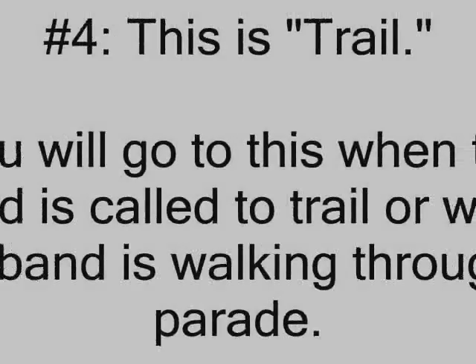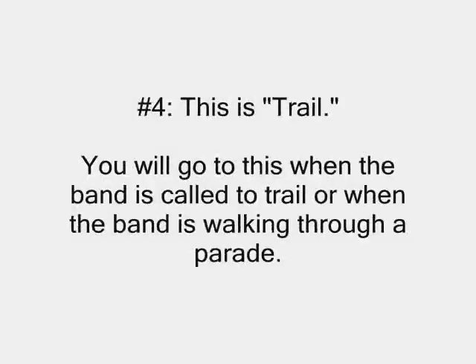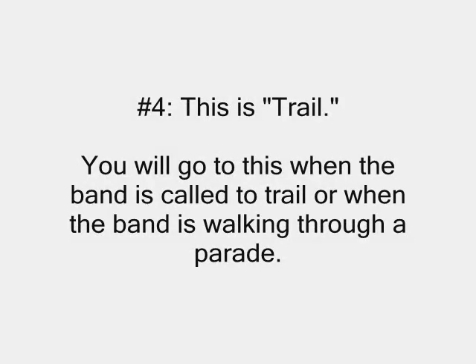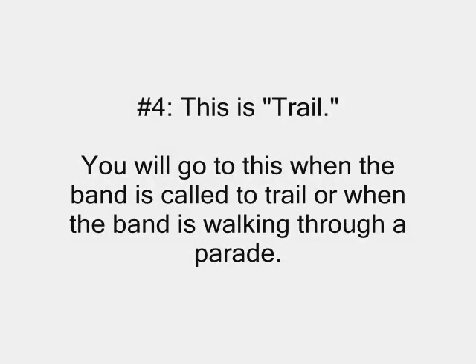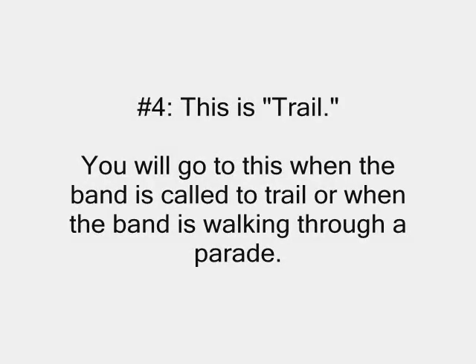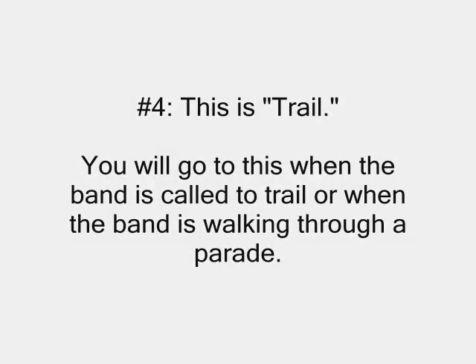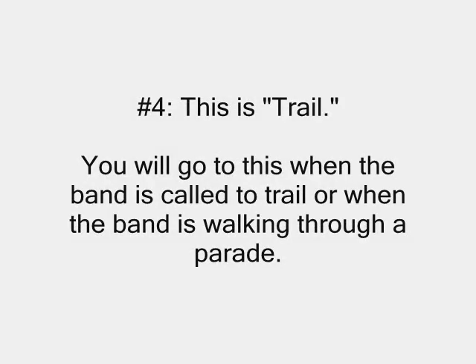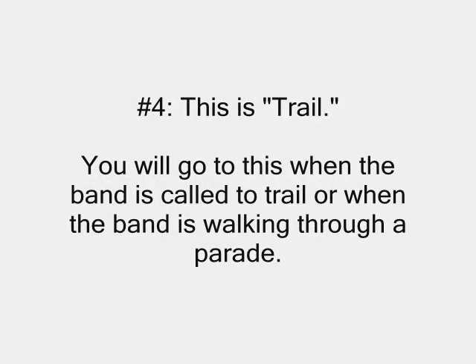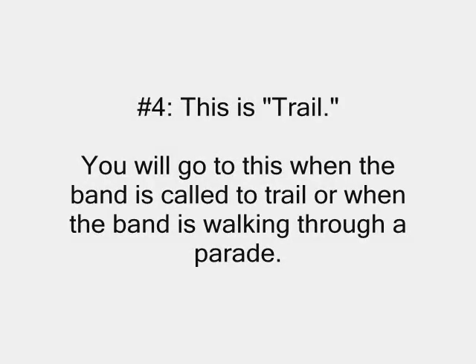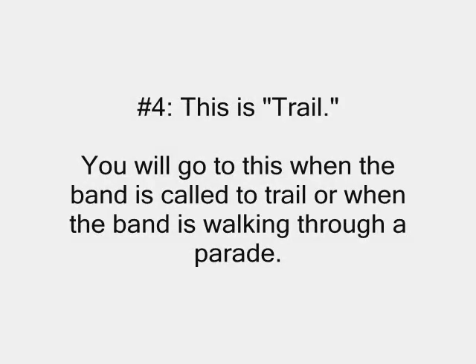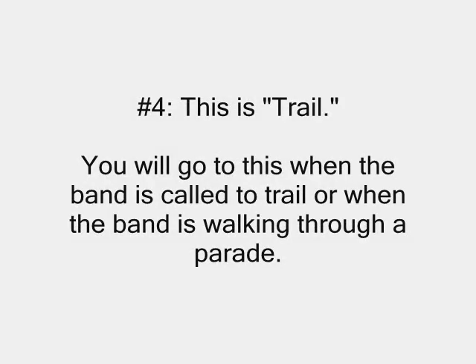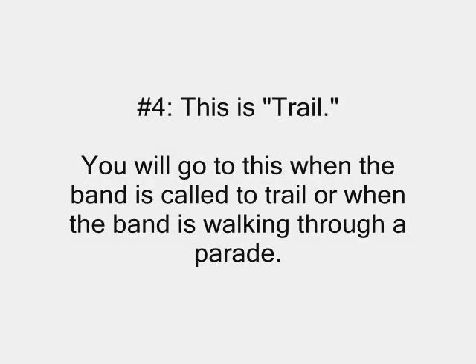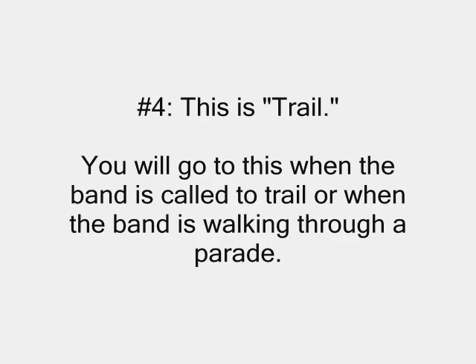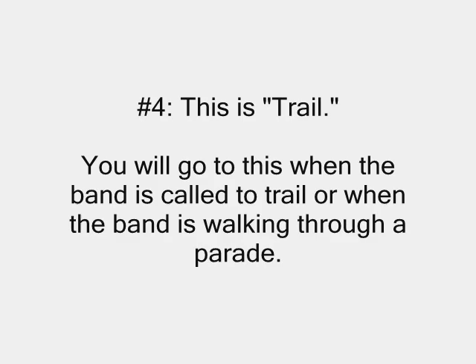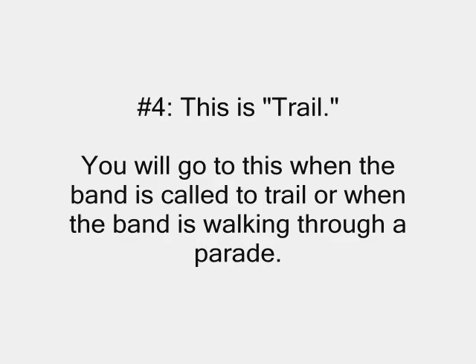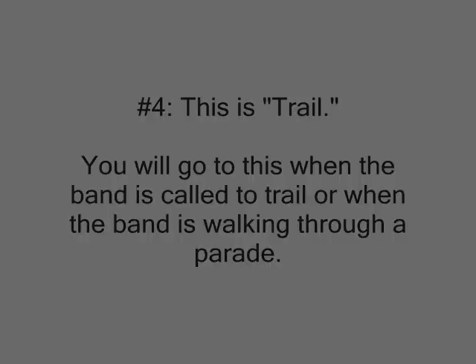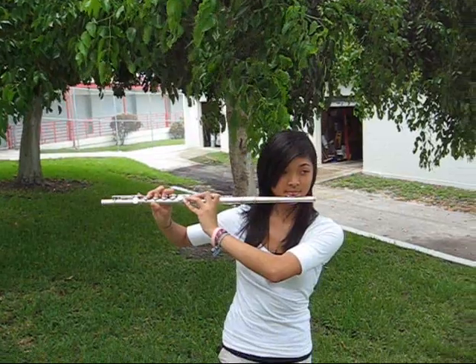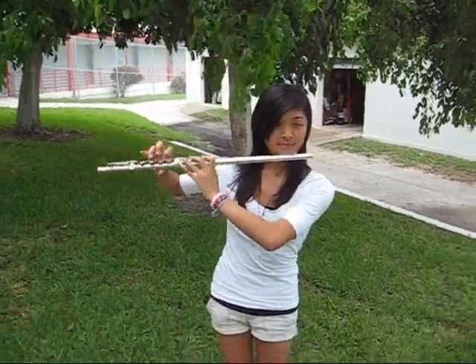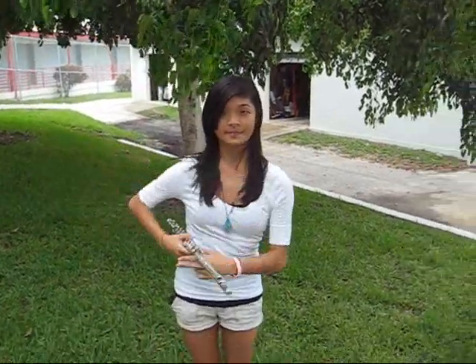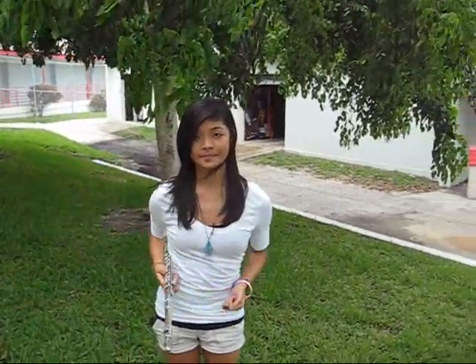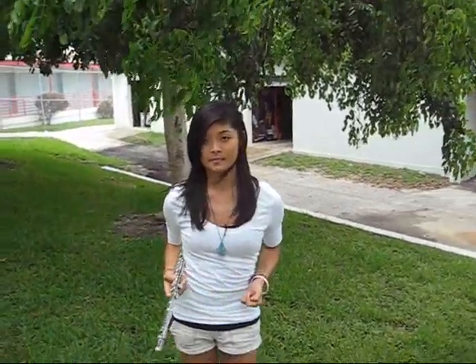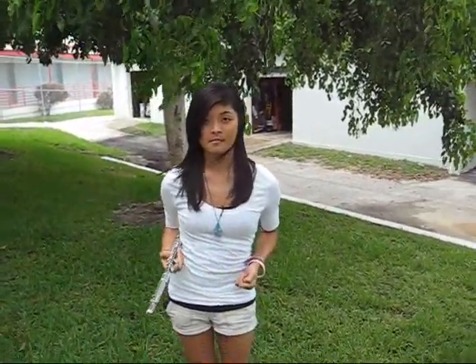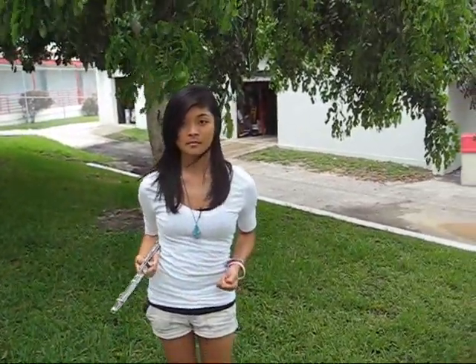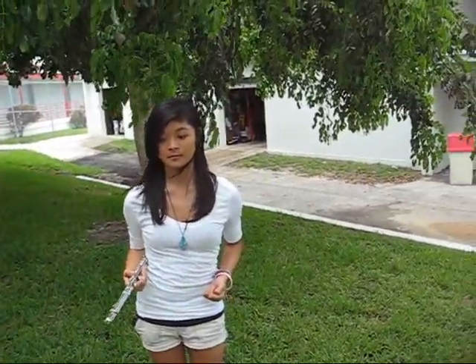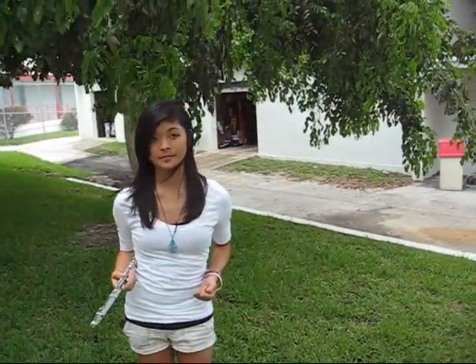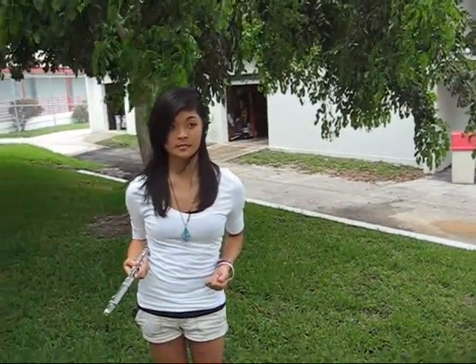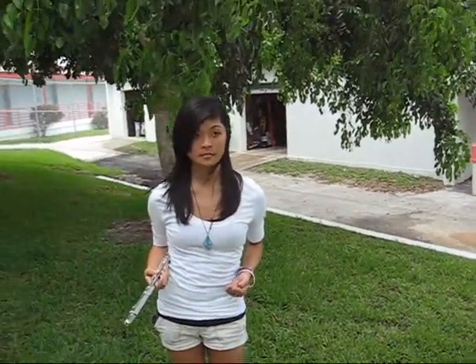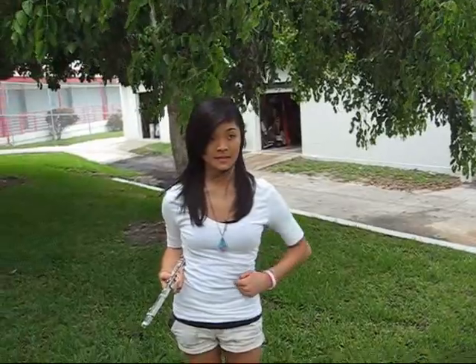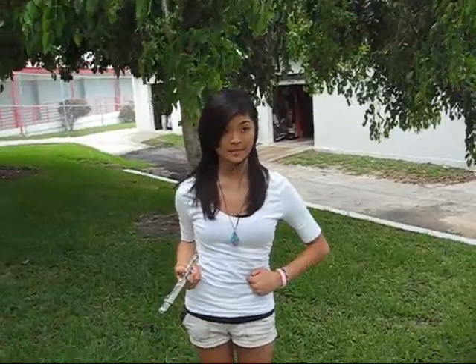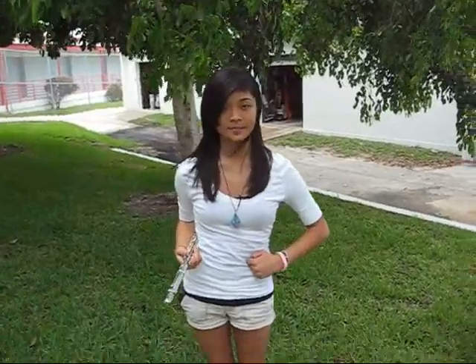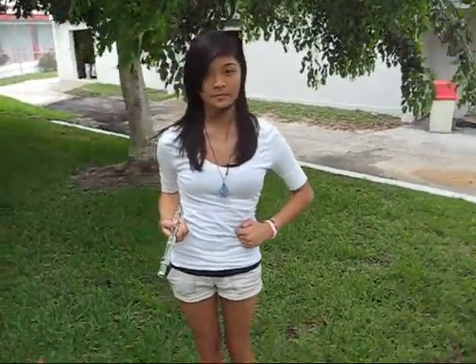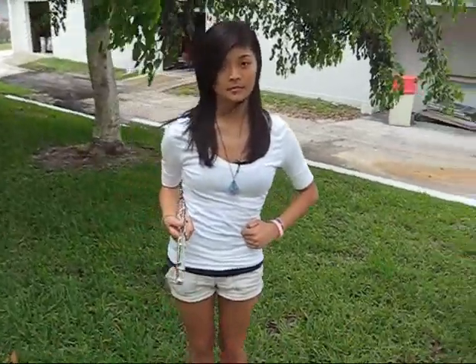Number four: trail. You will go to this when the band is called to trail or when the band is walking through a parade. Move your flute under your right arm and stick your left arm out.